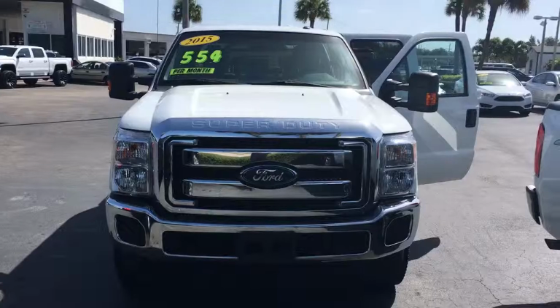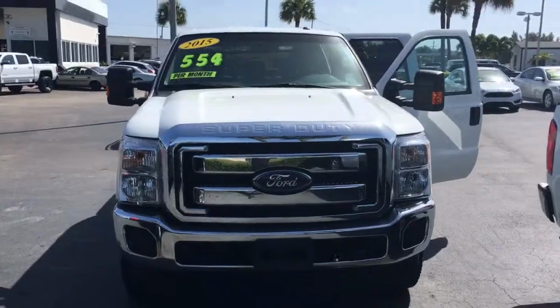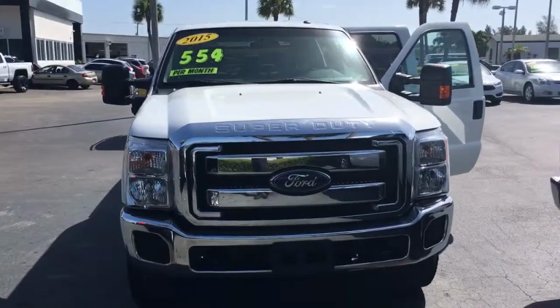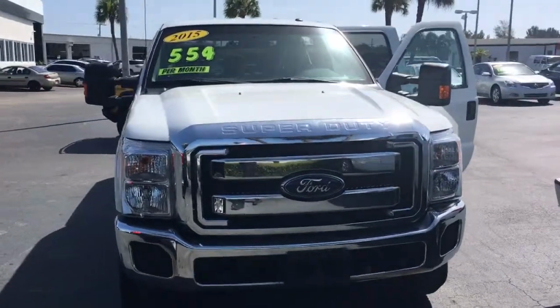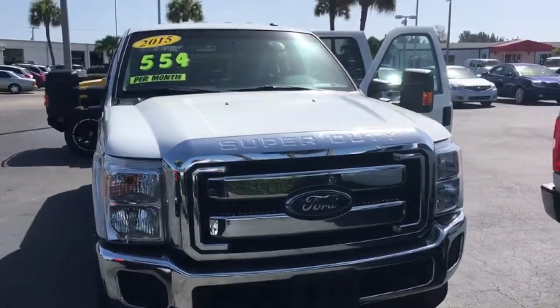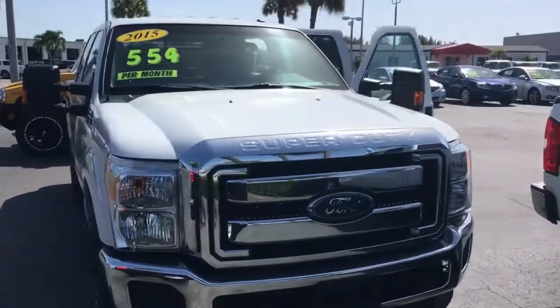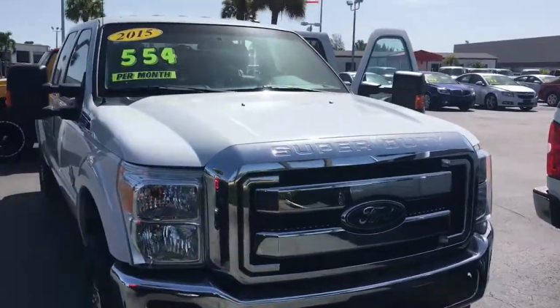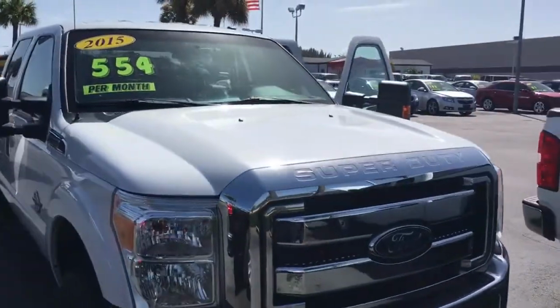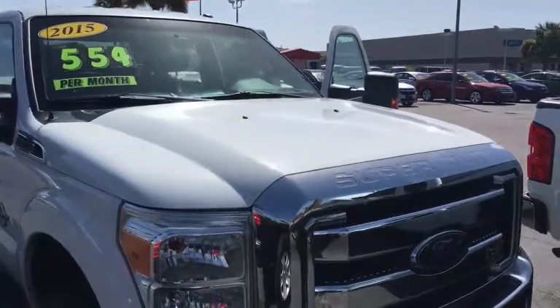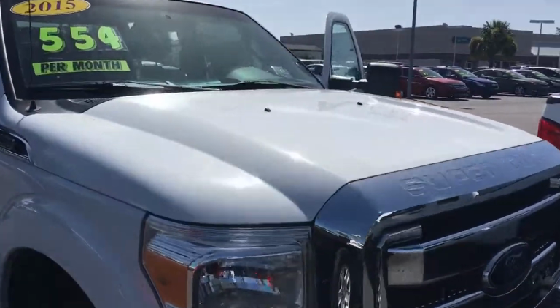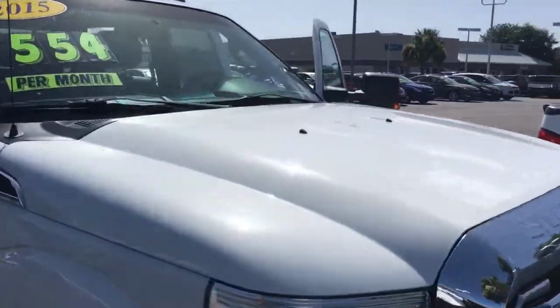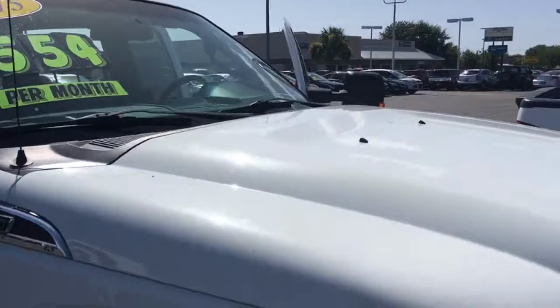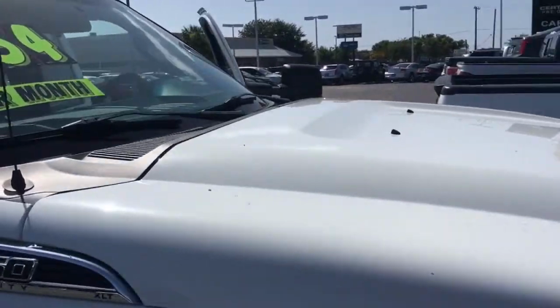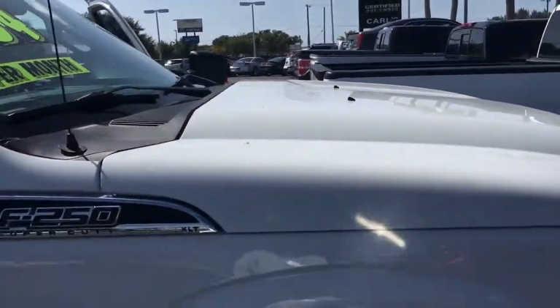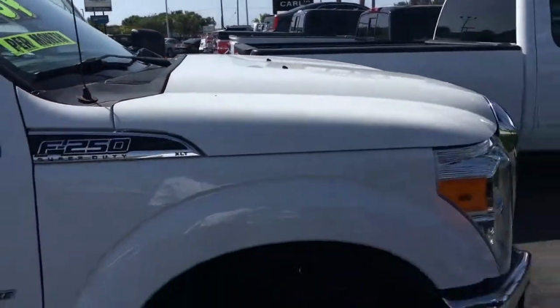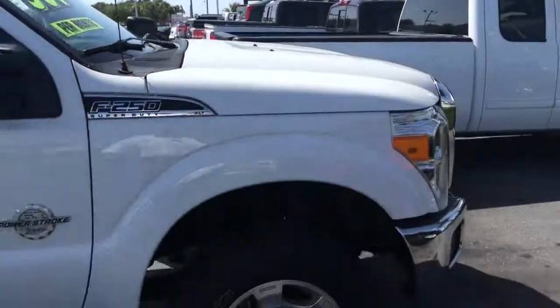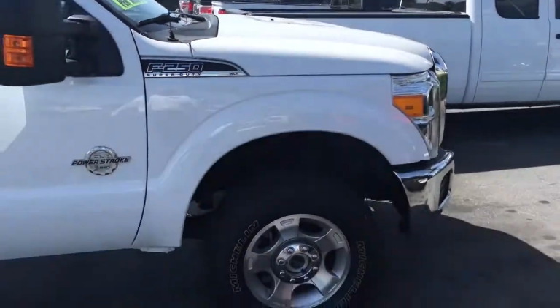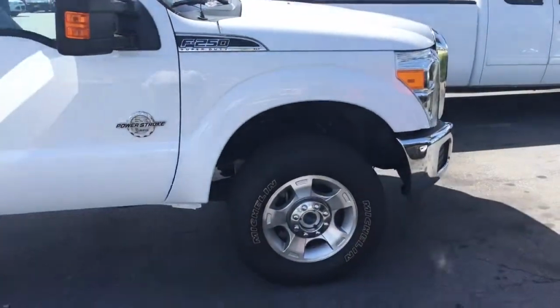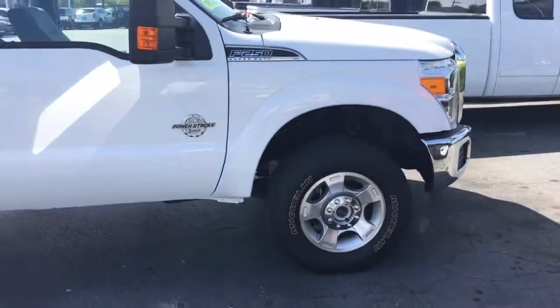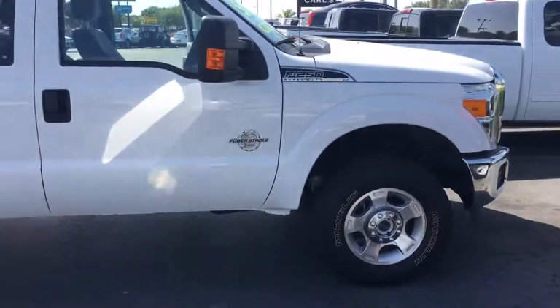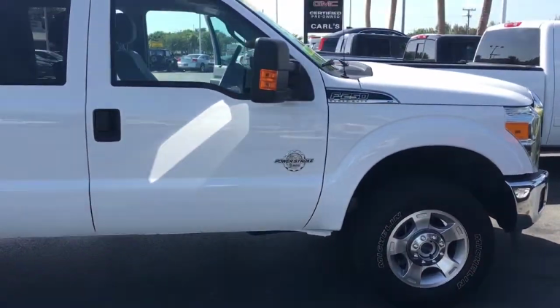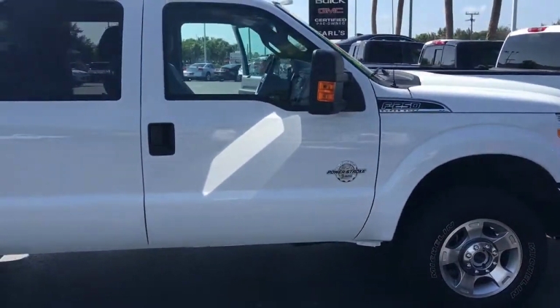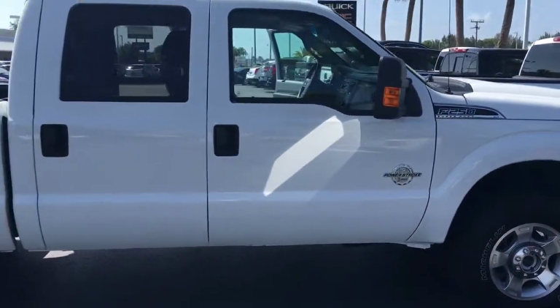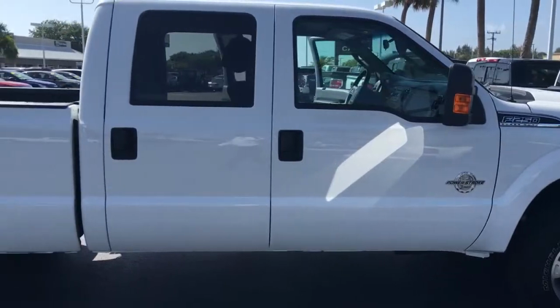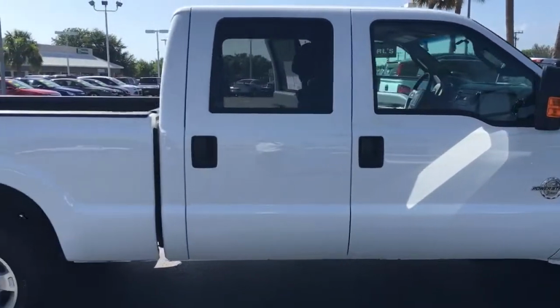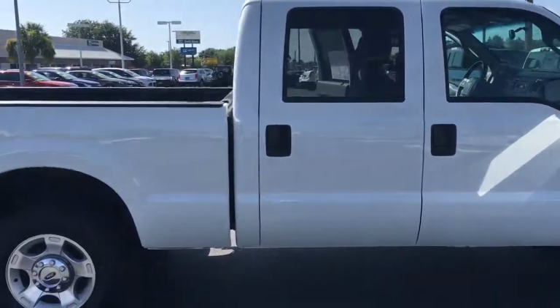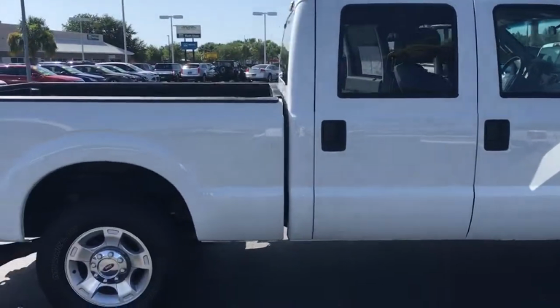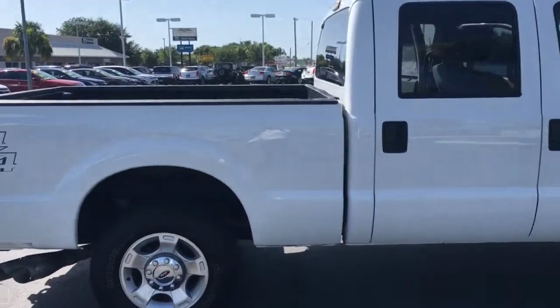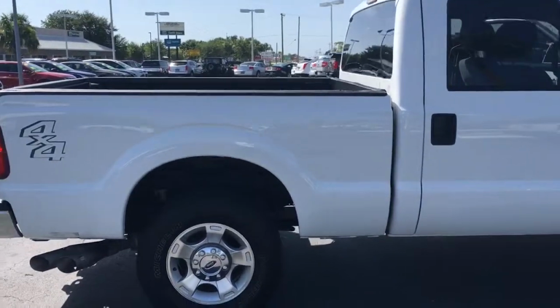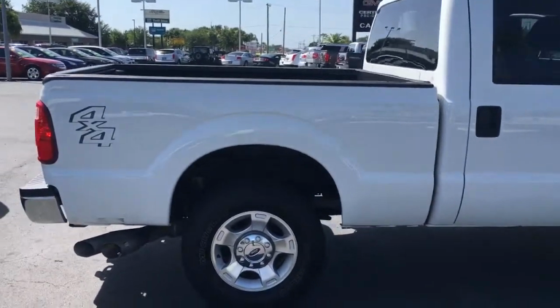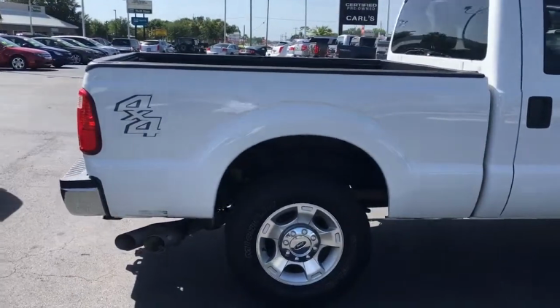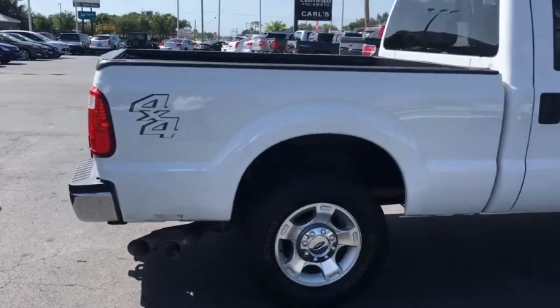Hello, my name is John Dee from Carlsbuick GMC. I just want to shoot you a real quick video of our 2015 Ford F-250. This is a 6.7 liter diesel engine, 4x4, full crew cab.